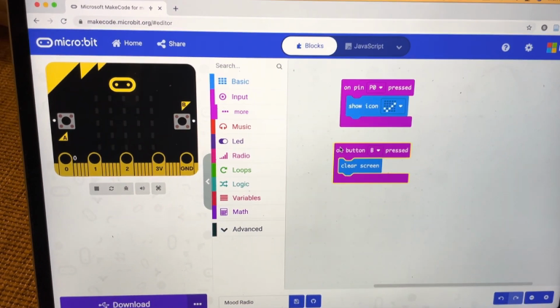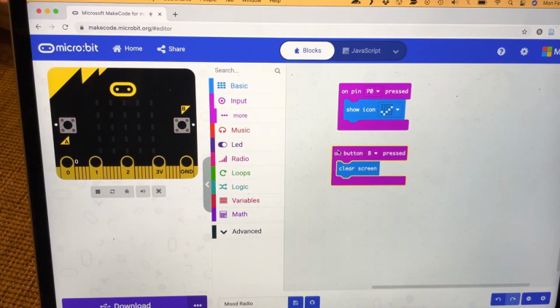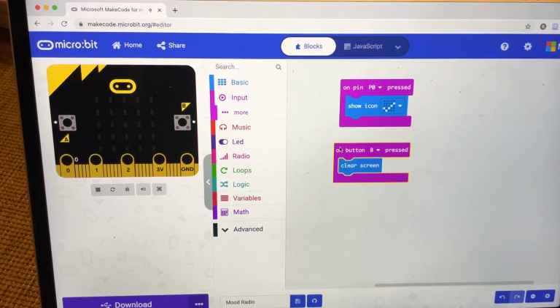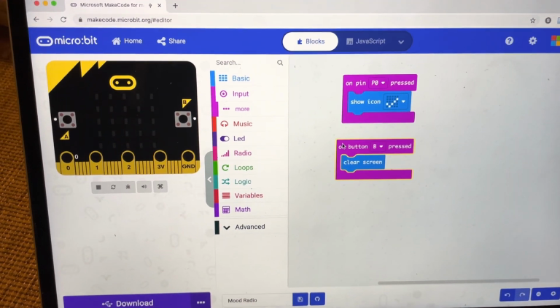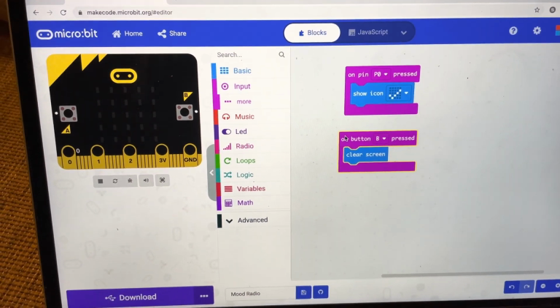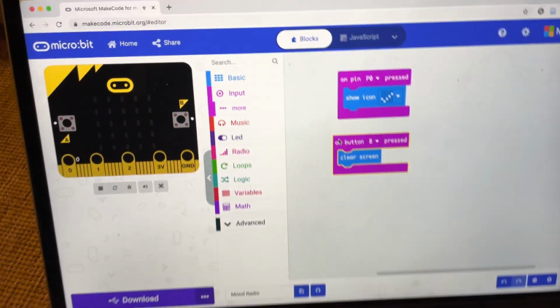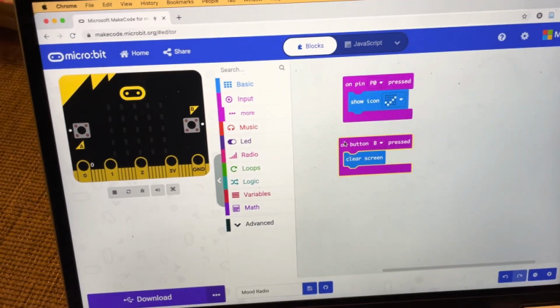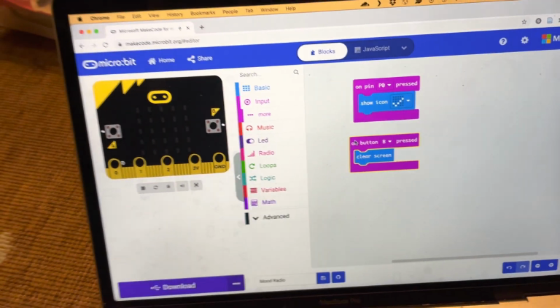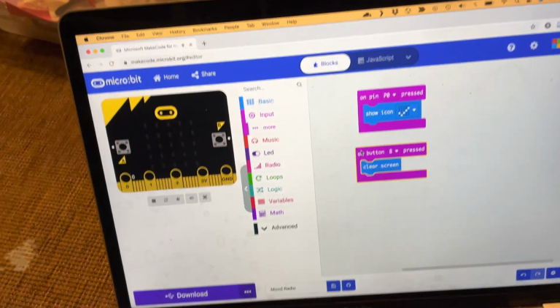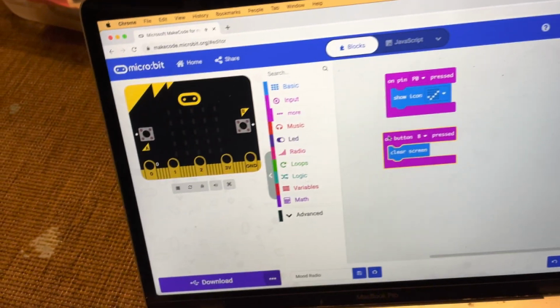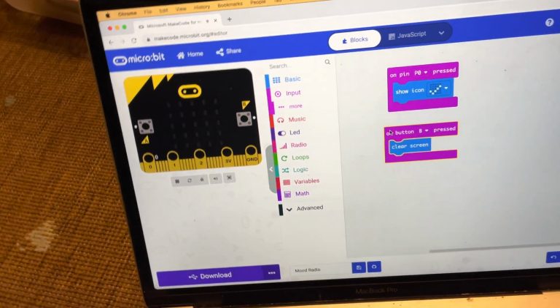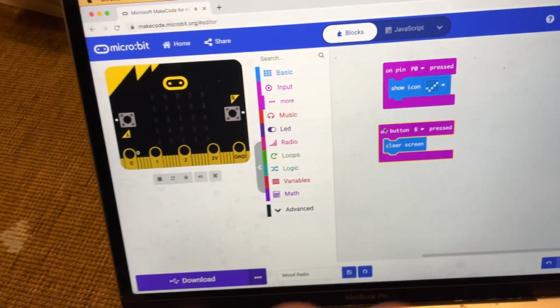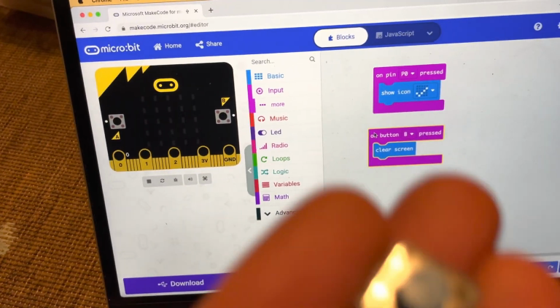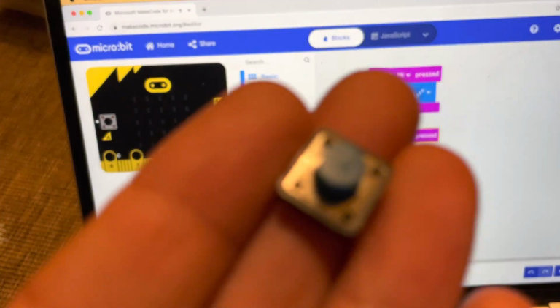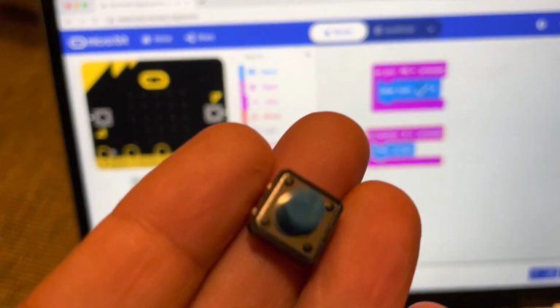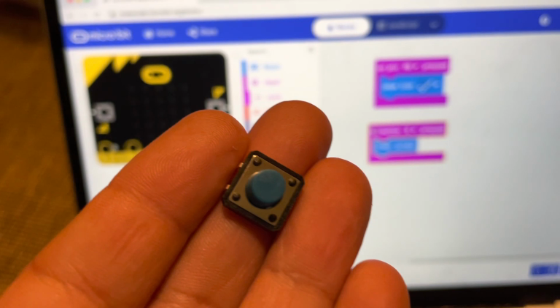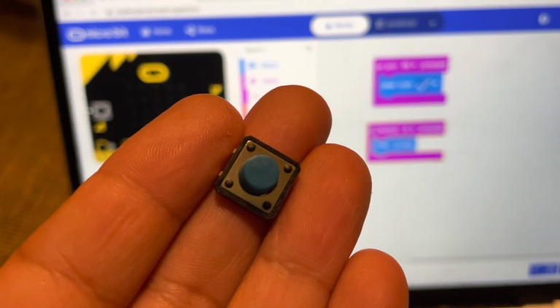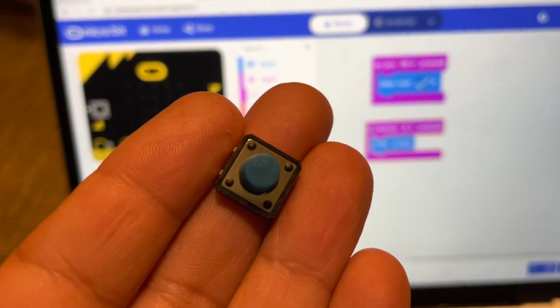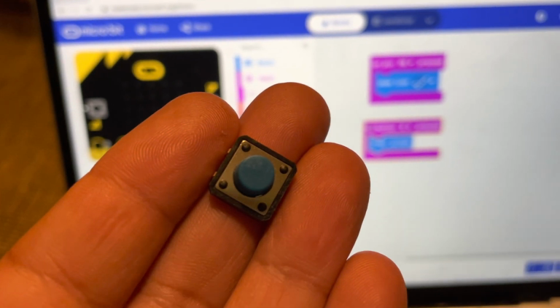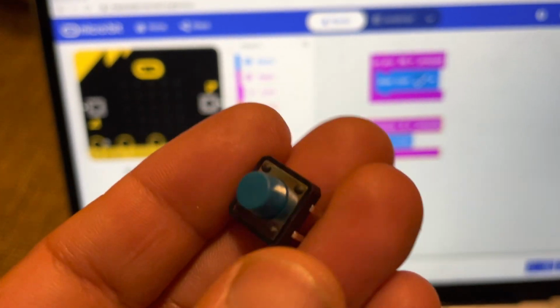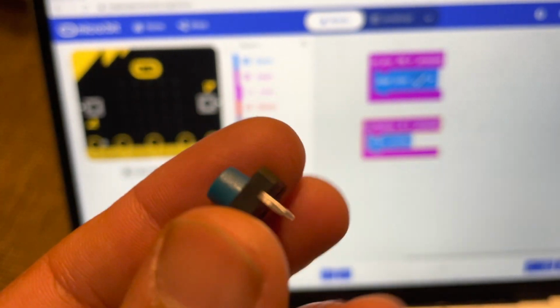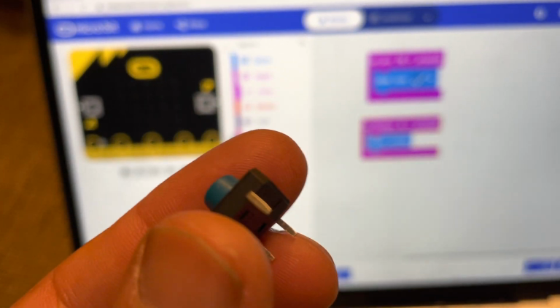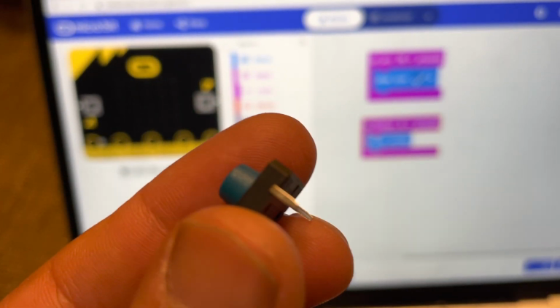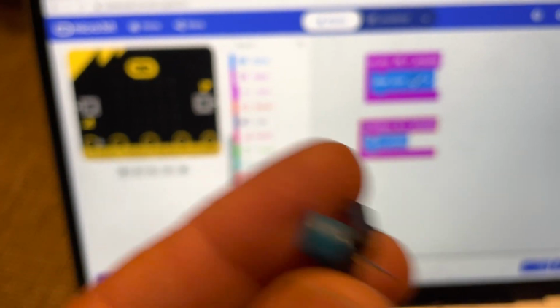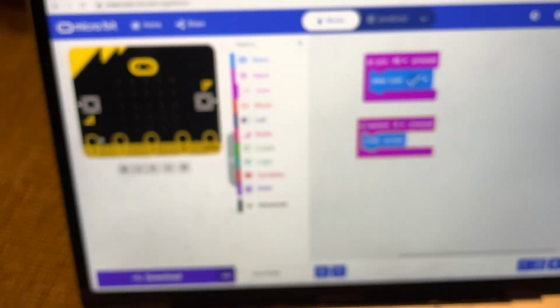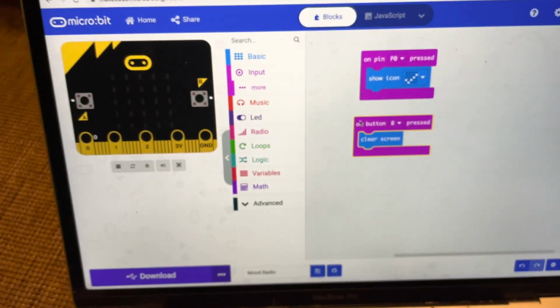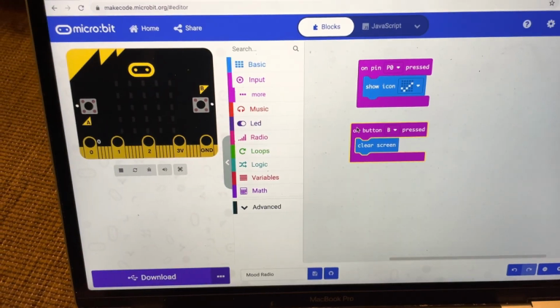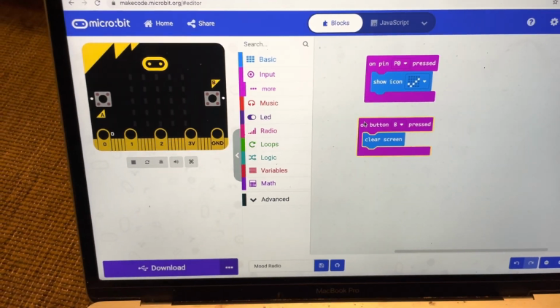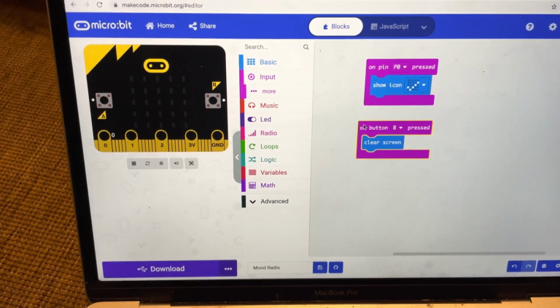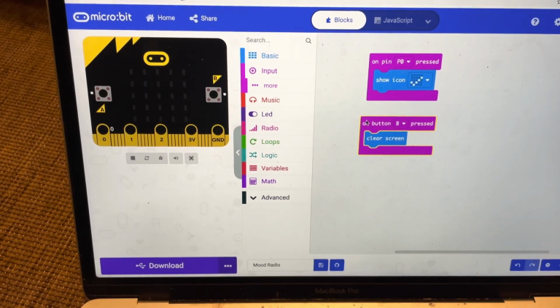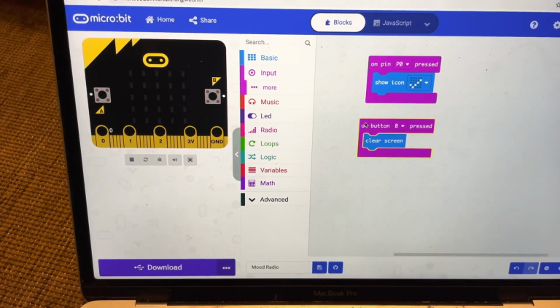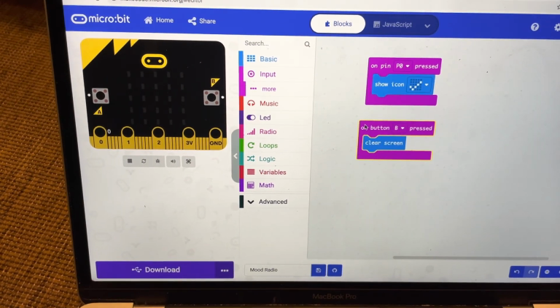Here's a short video about how you can use one of the push buttons from your SparkFun Inventors Kit with your micro:bit, in case you want to move where a button is.